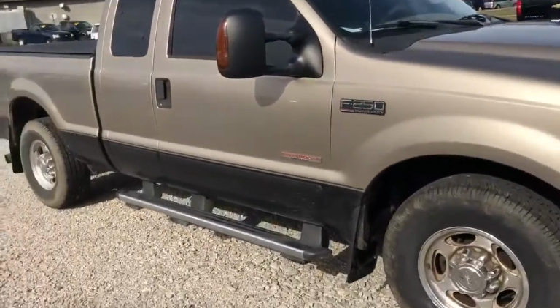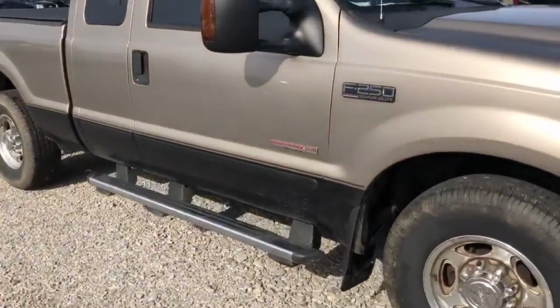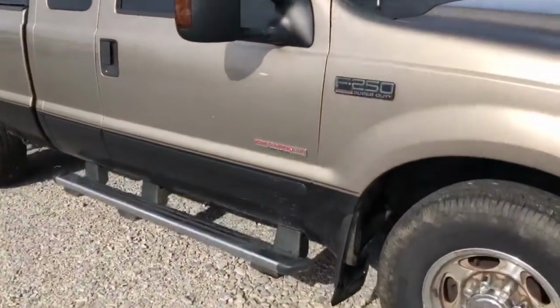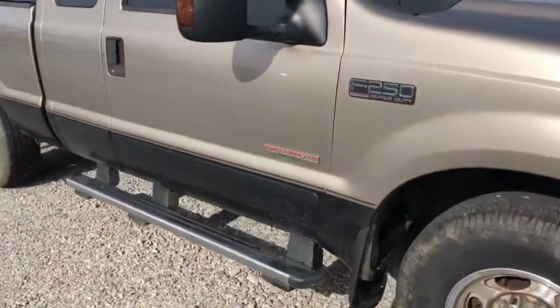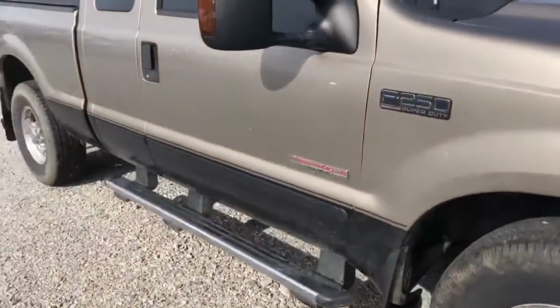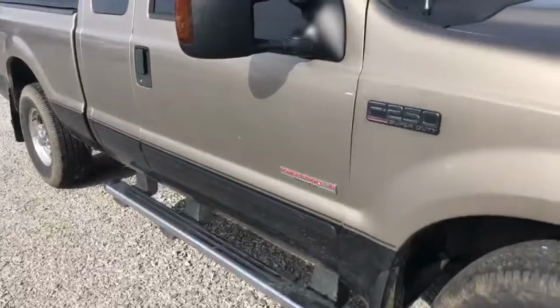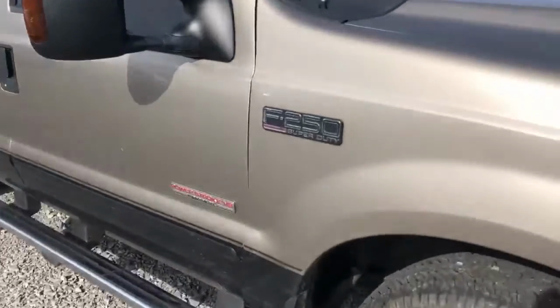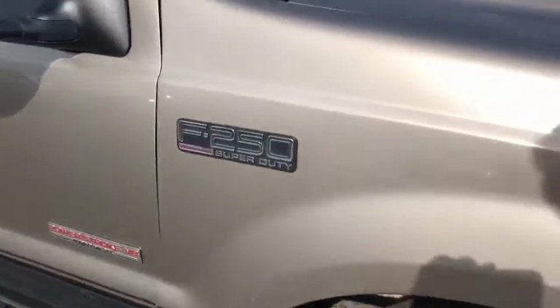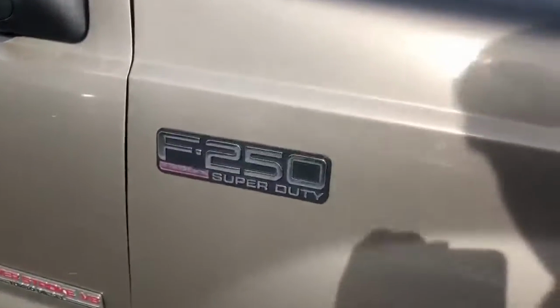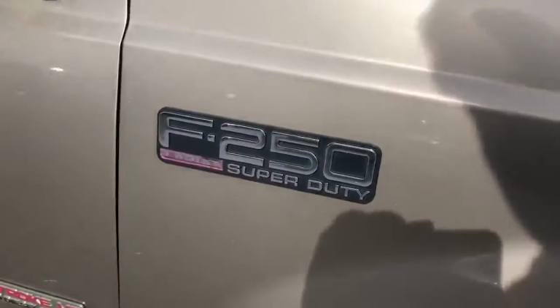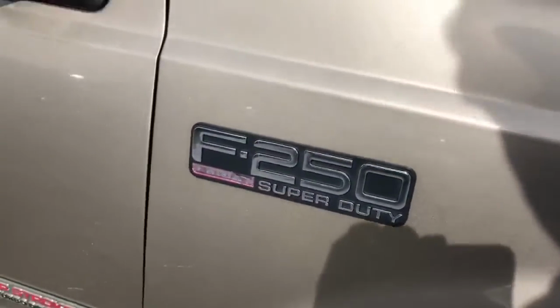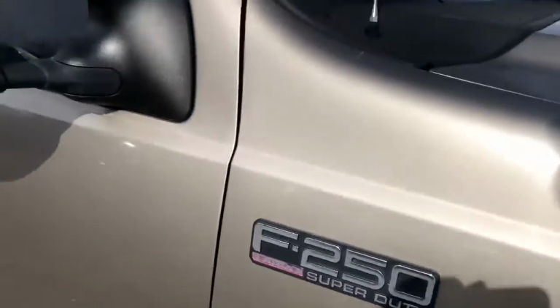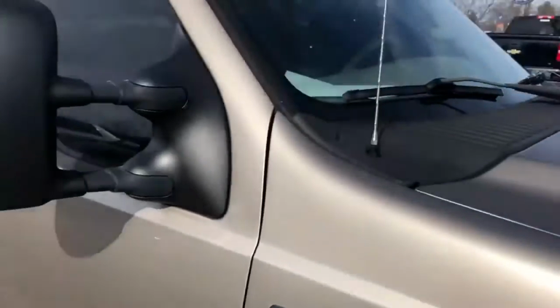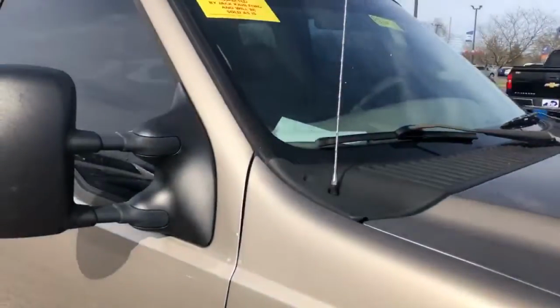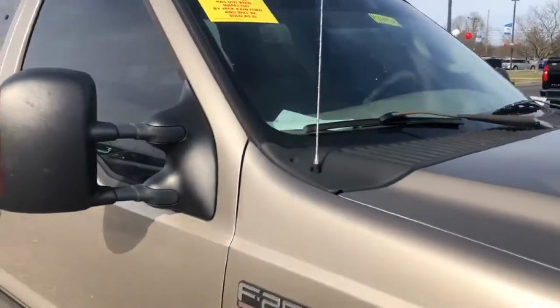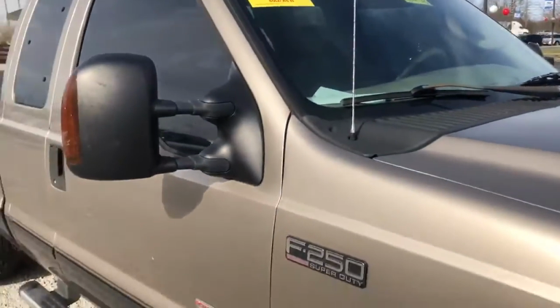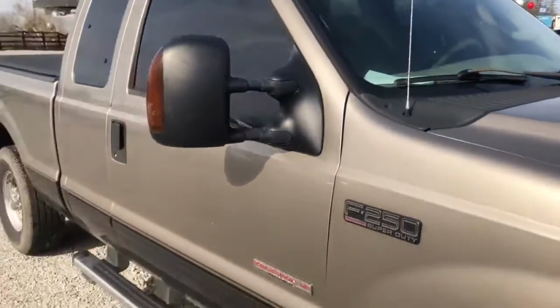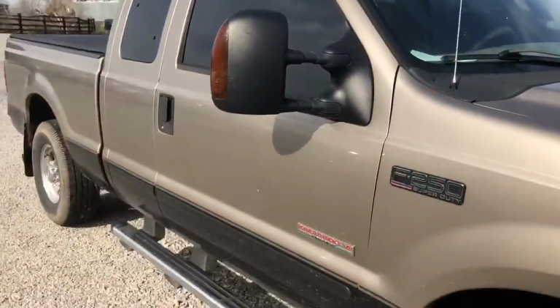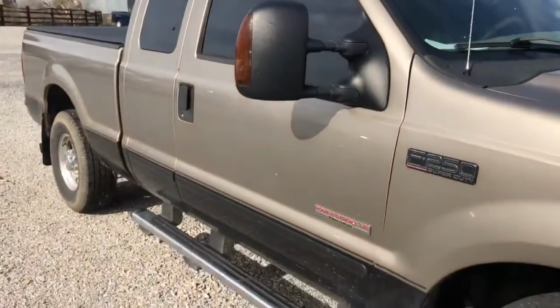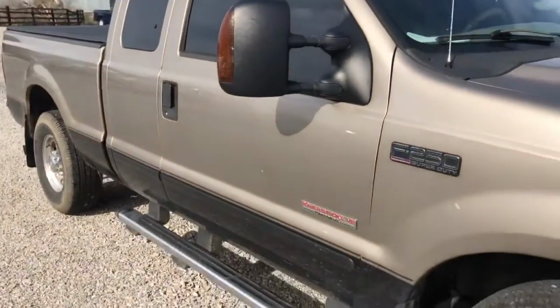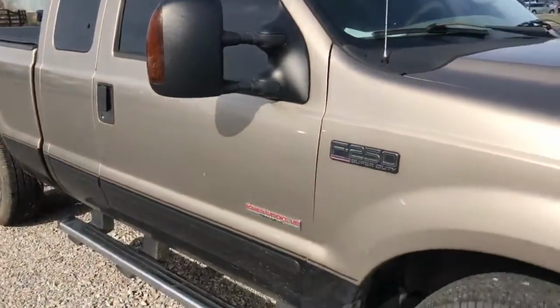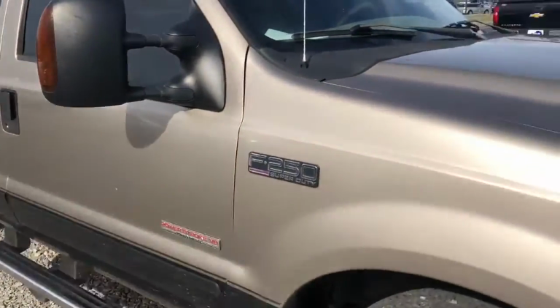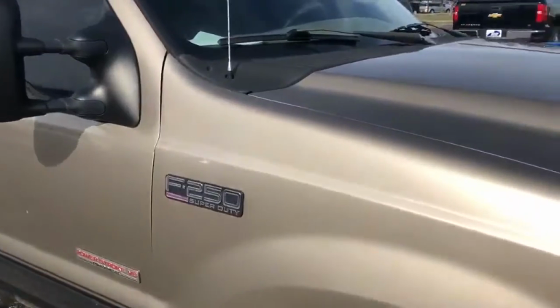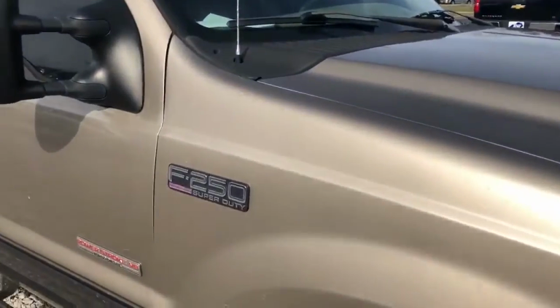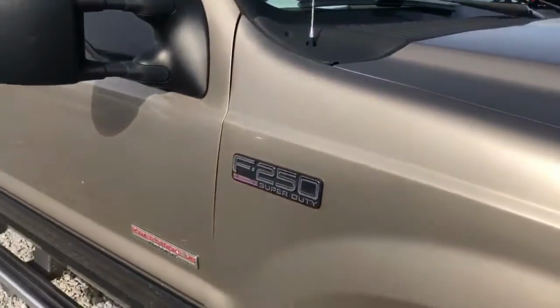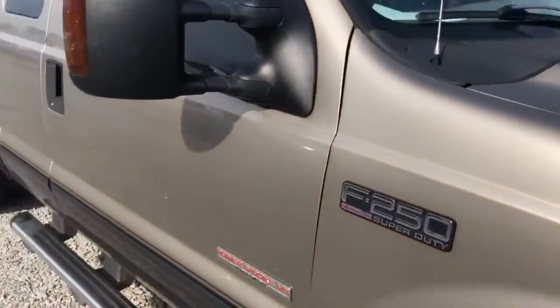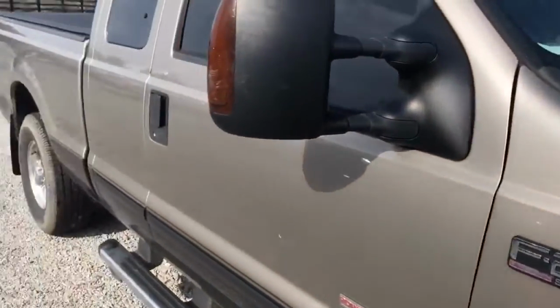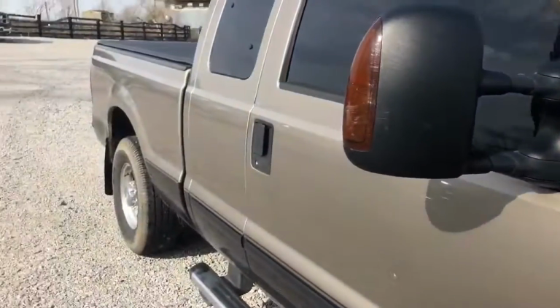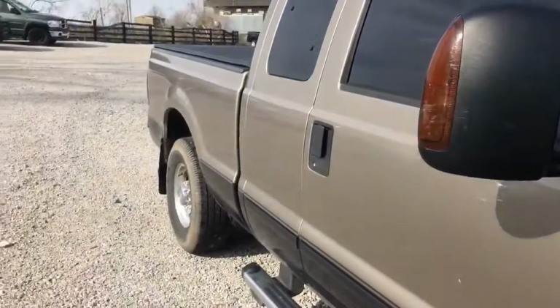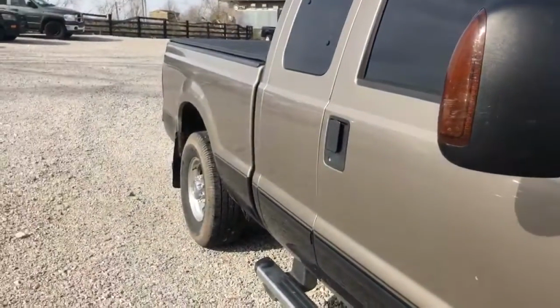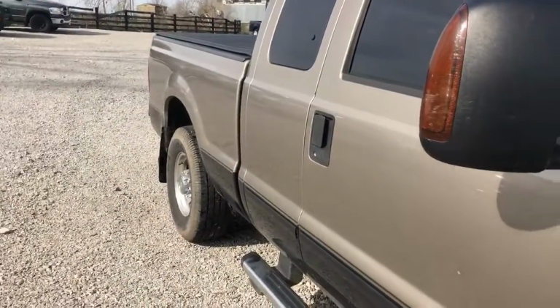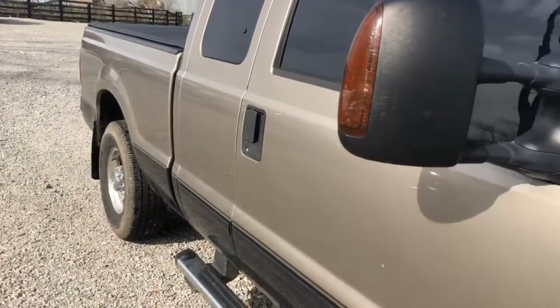You see it's got two-tone. It is the Lariat package. It's got the 6.0 turbo diesel engine in it. It's two-wheel drive.